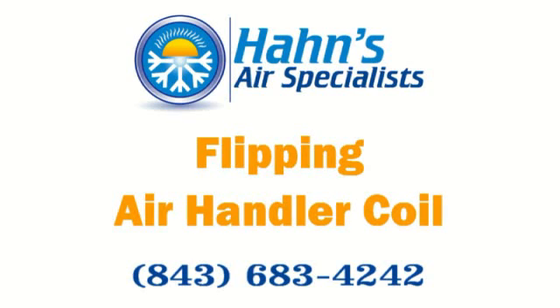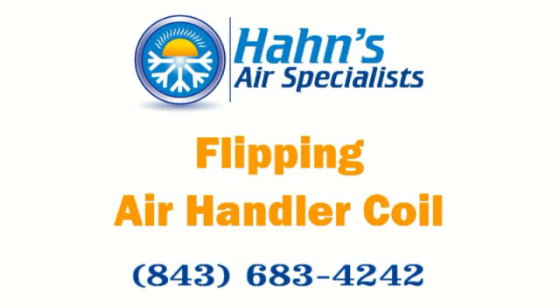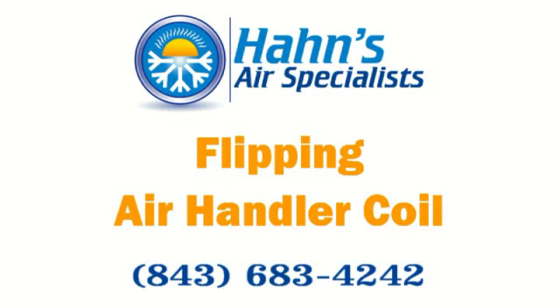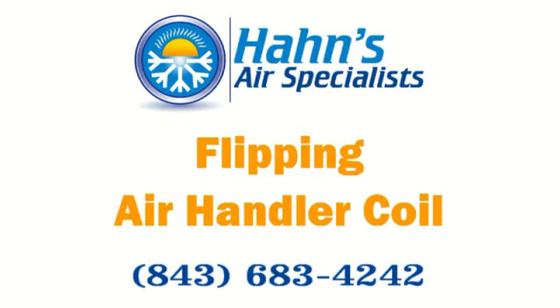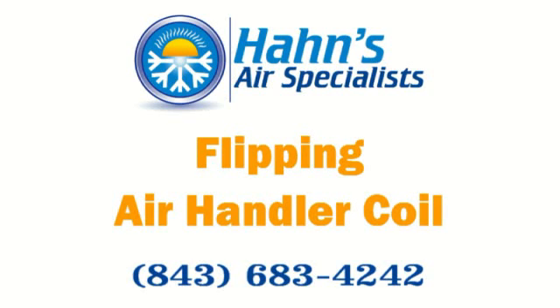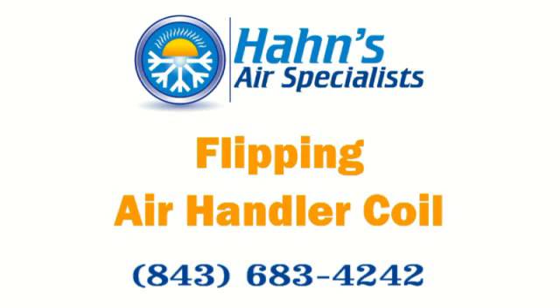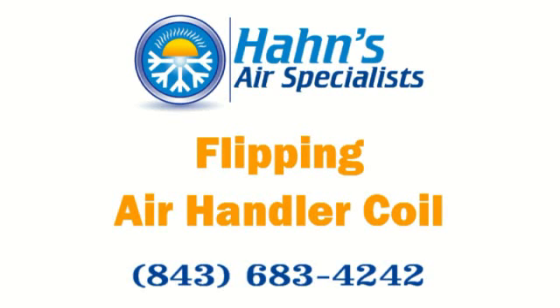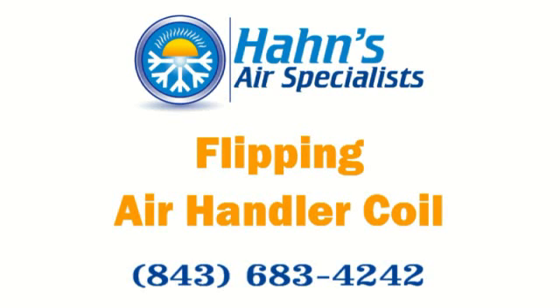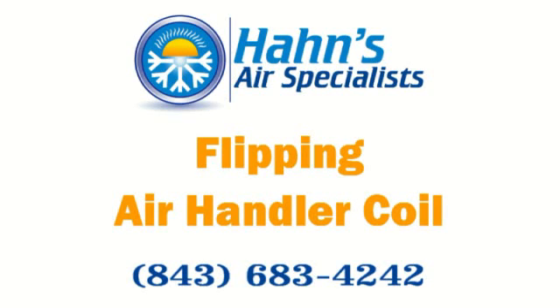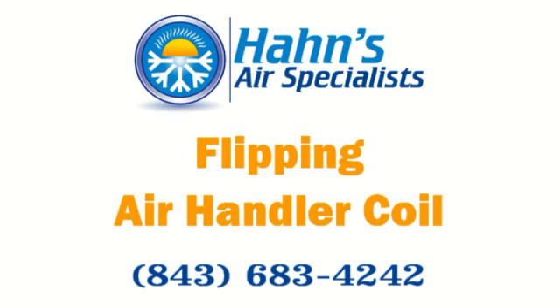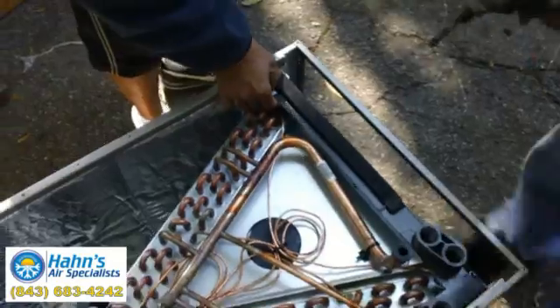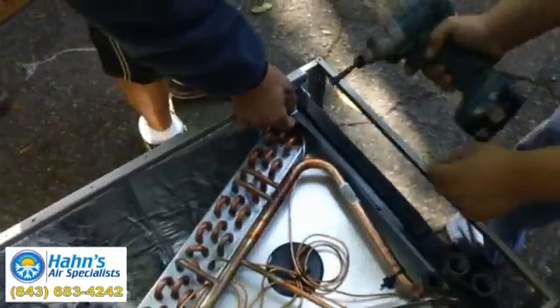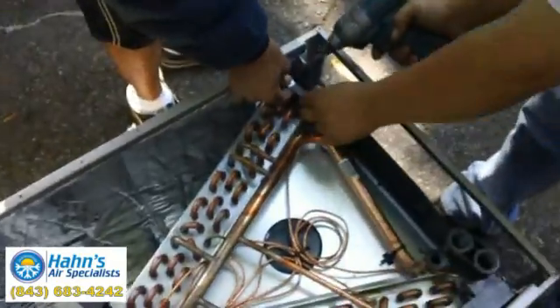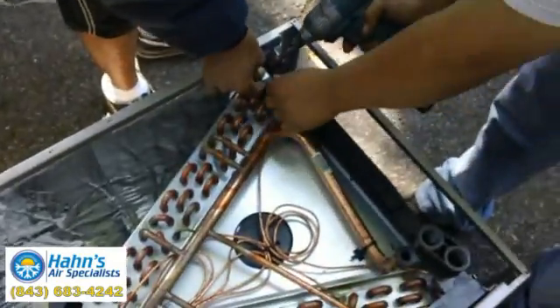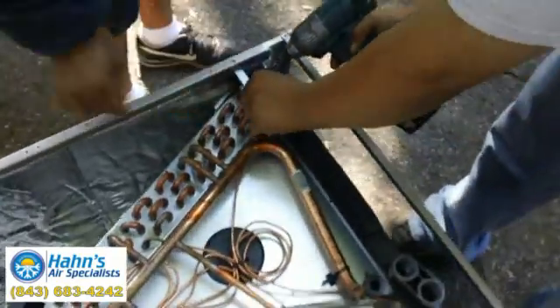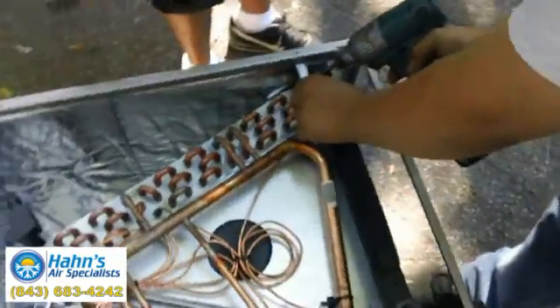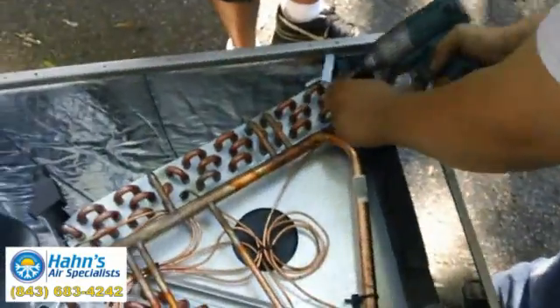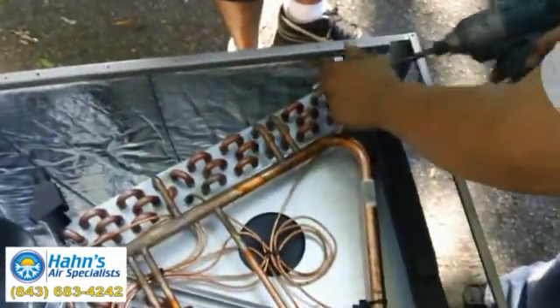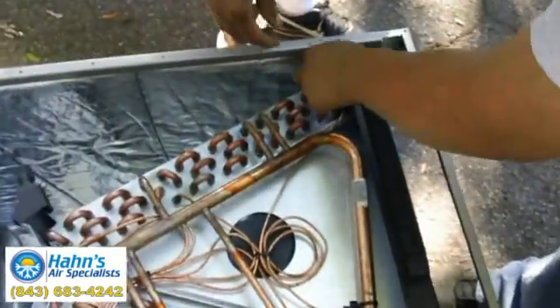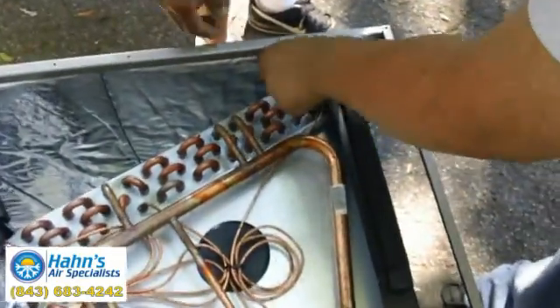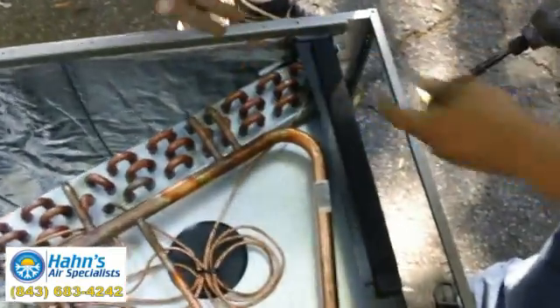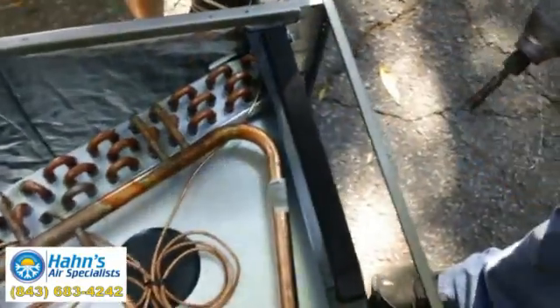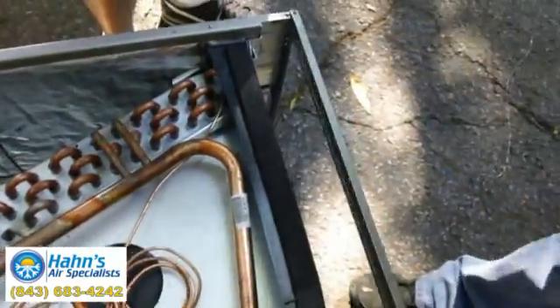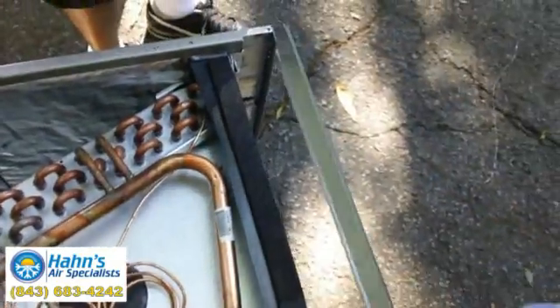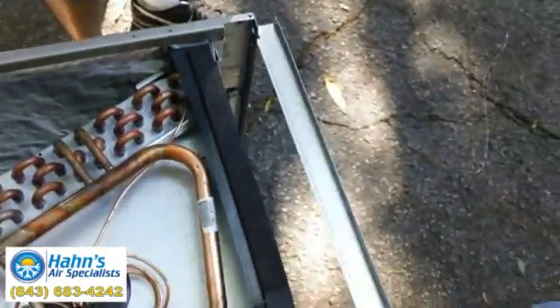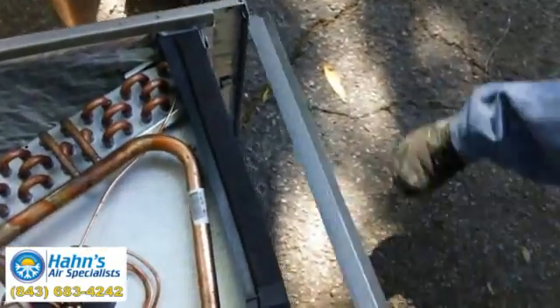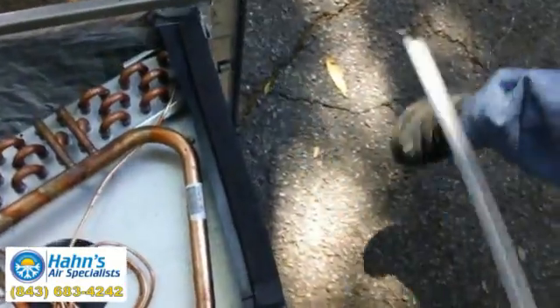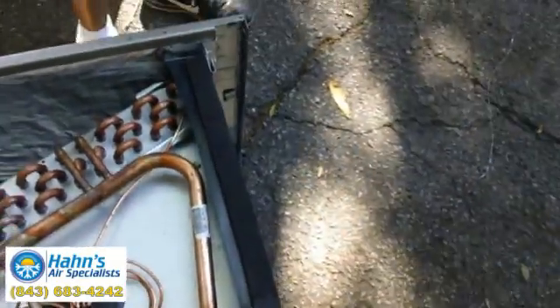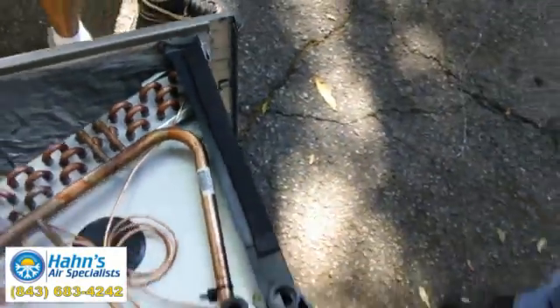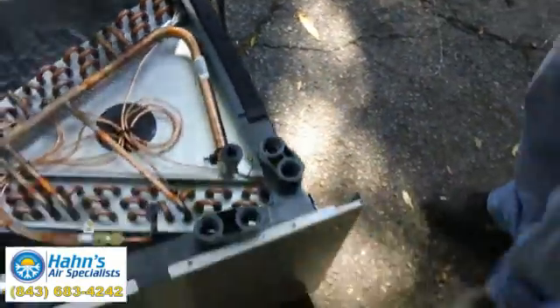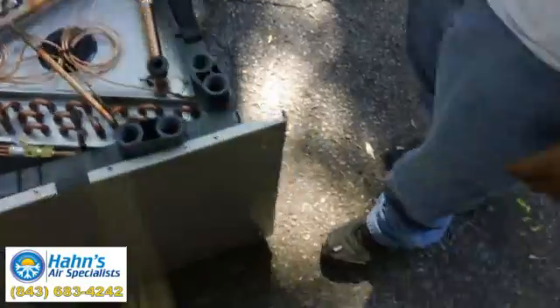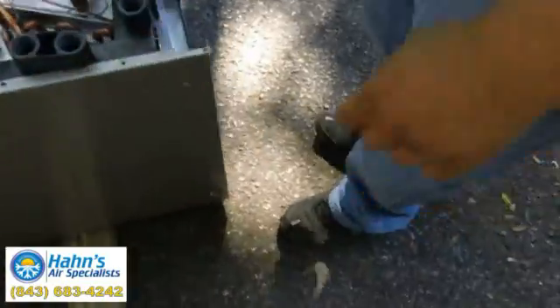Okay folks, here we are, we're starting. One thing you do is you pop off your clips on your drain pan. You remove your support filter rail — it opens the cabinet up a little bit.